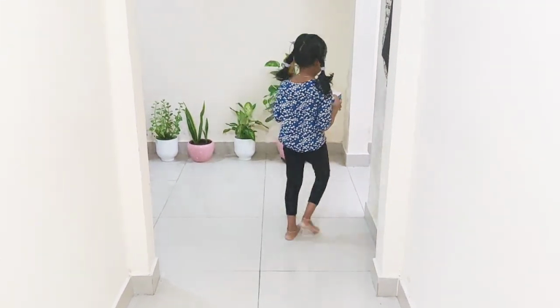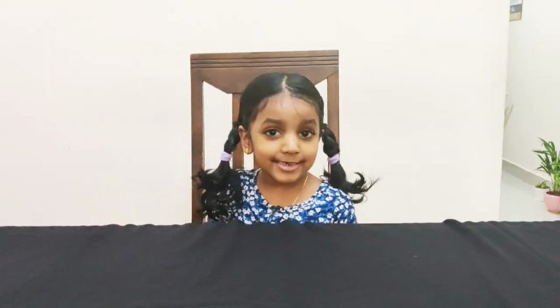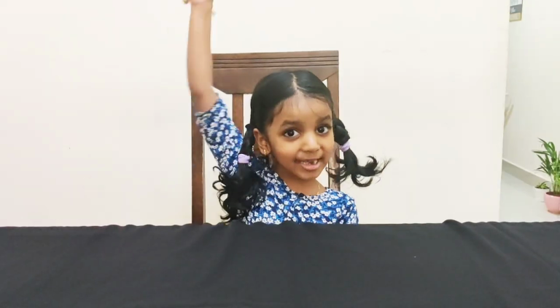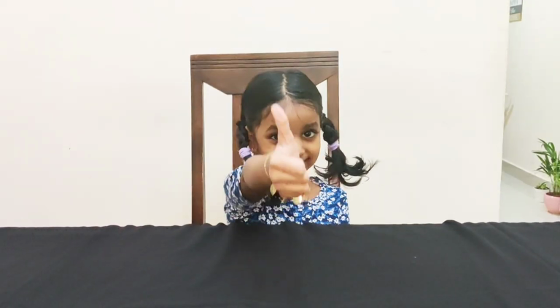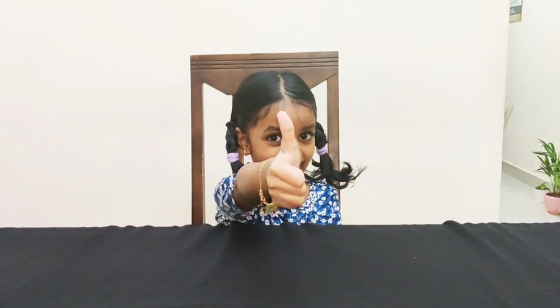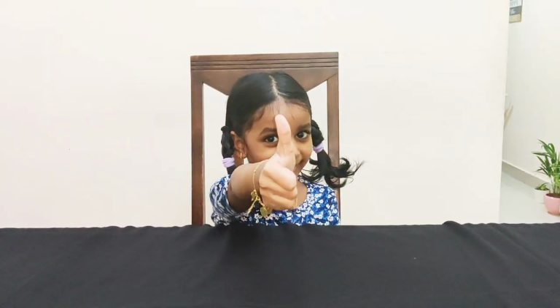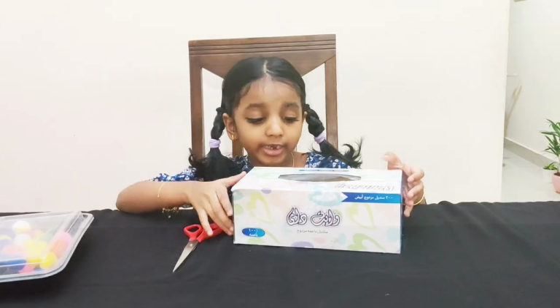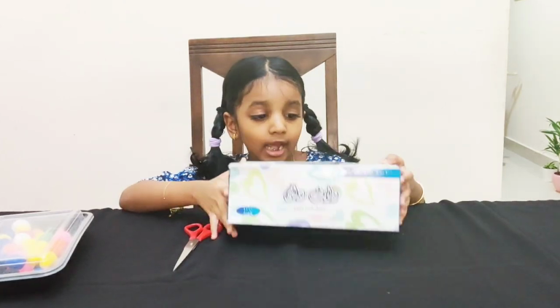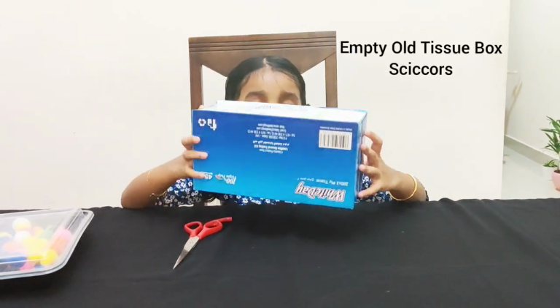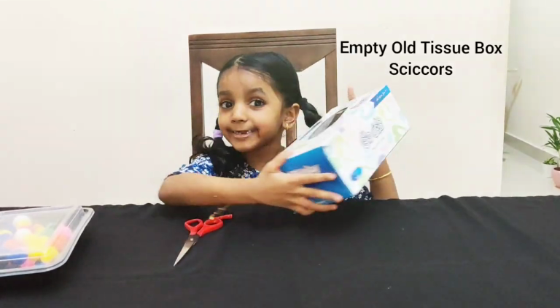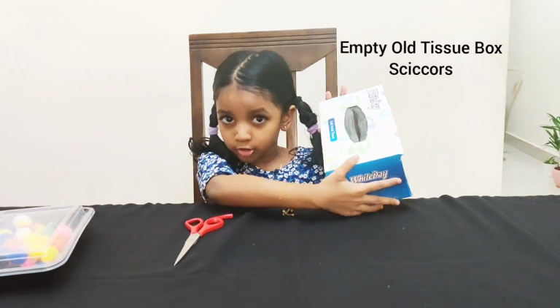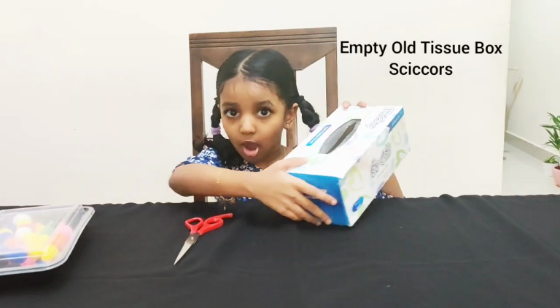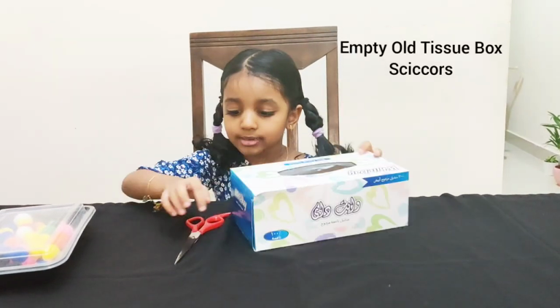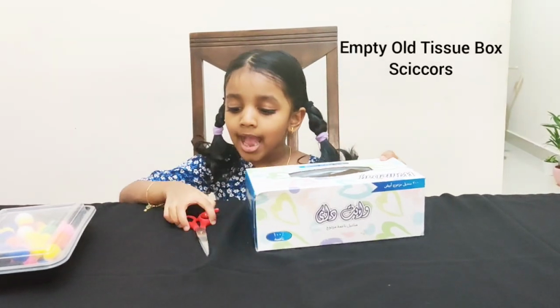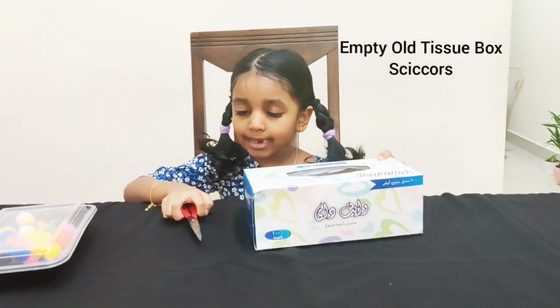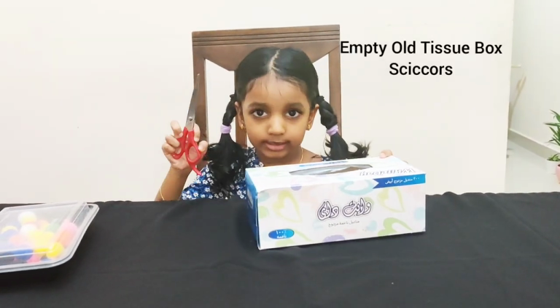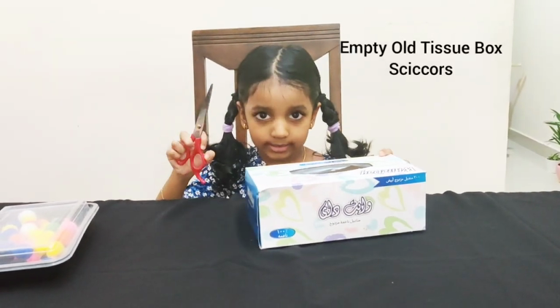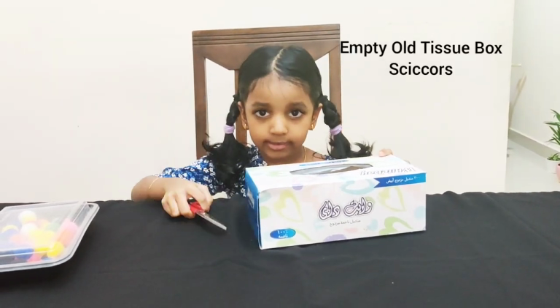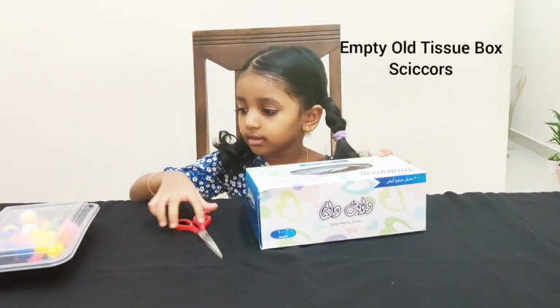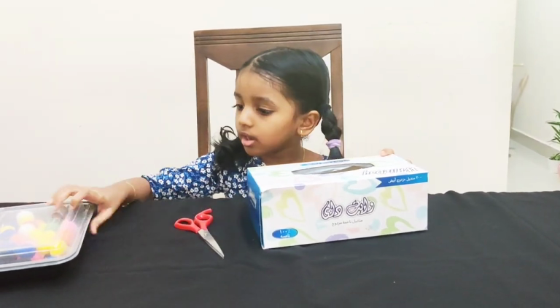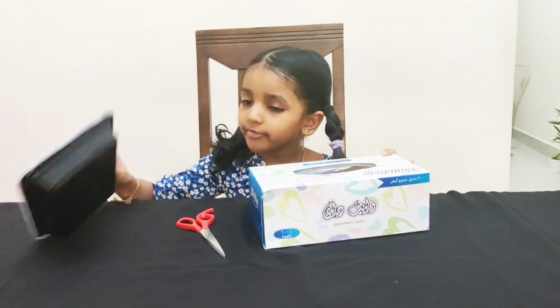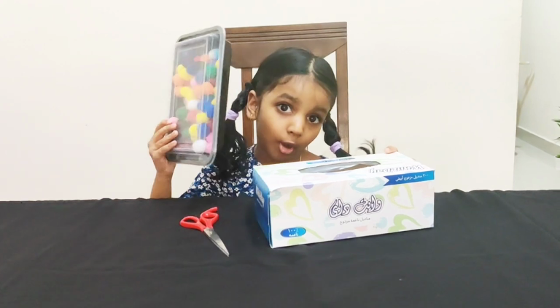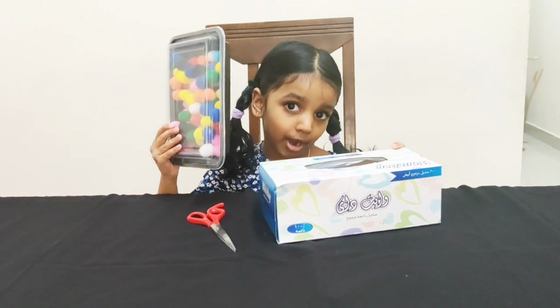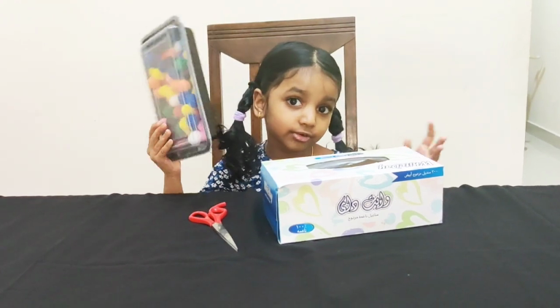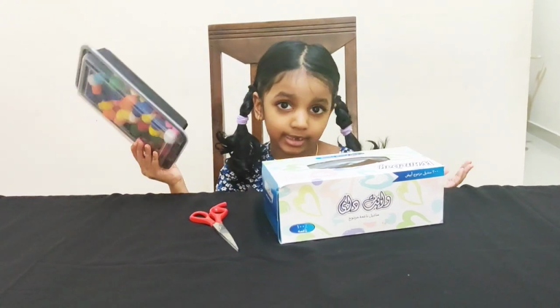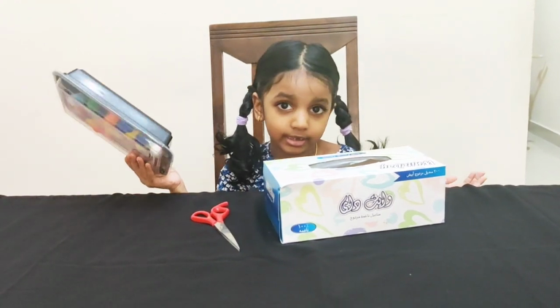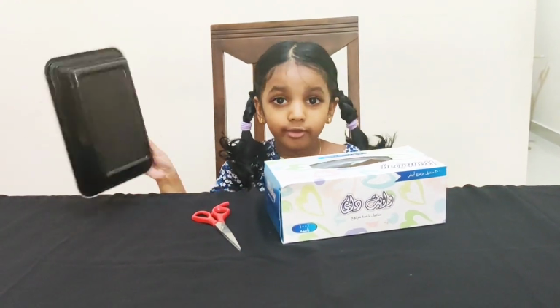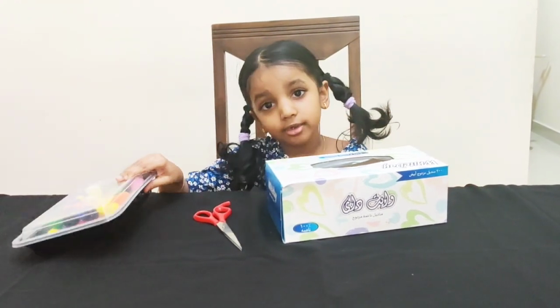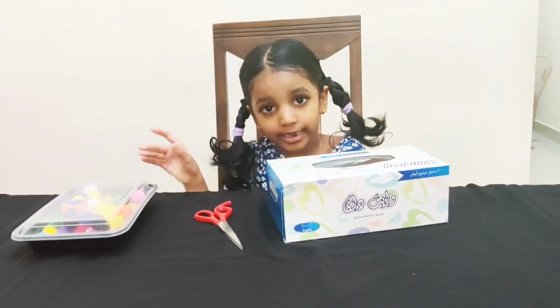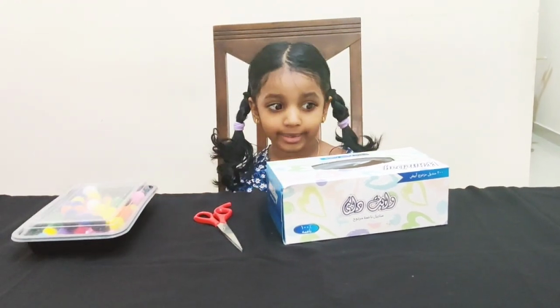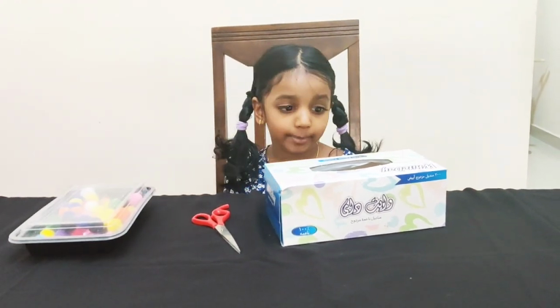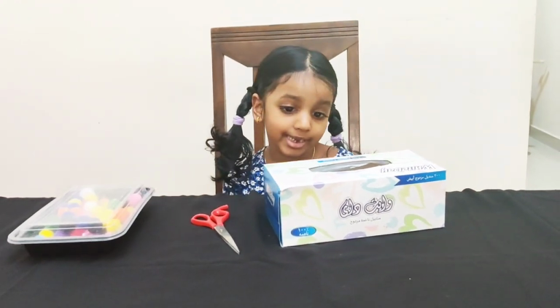So let's start. We need an empty tissue box, scissors, and pom poms to decorate it. You can use anything like paint.